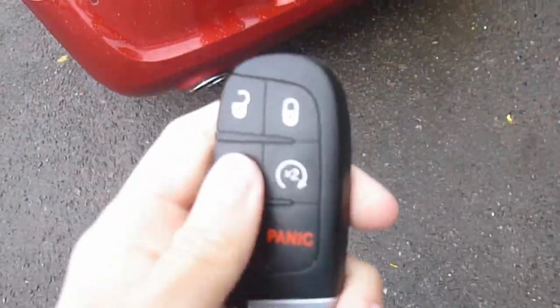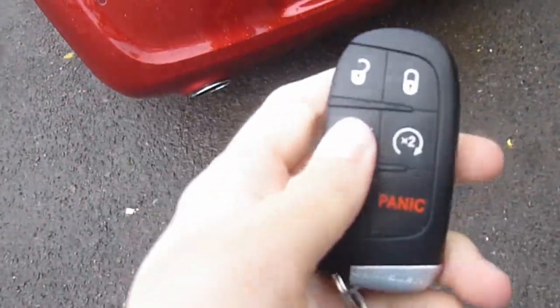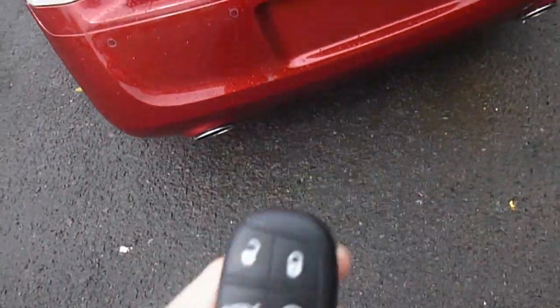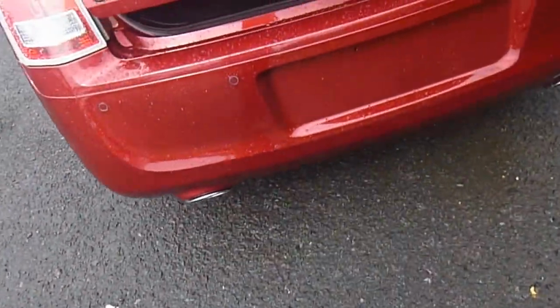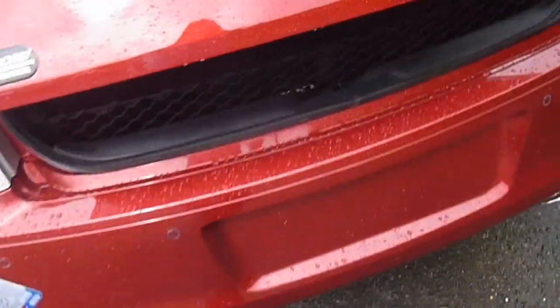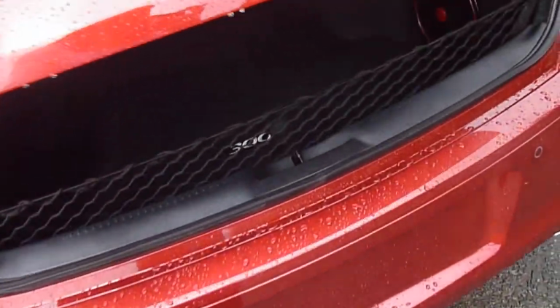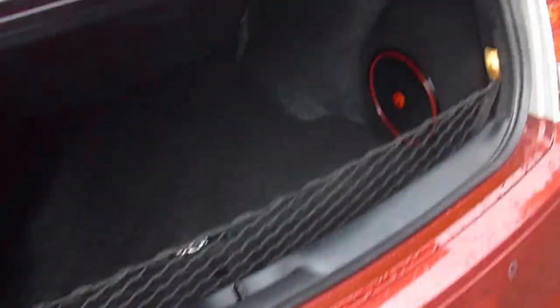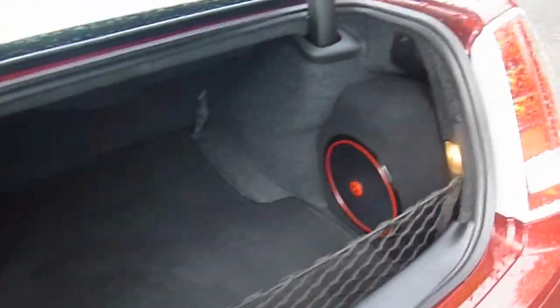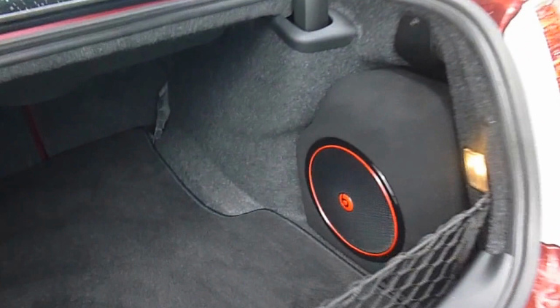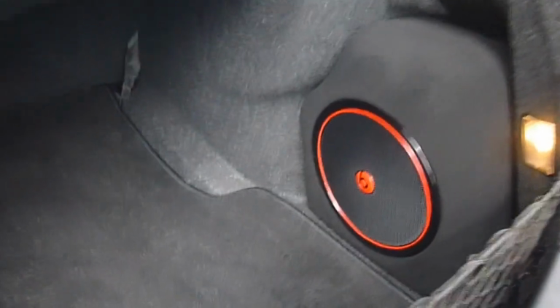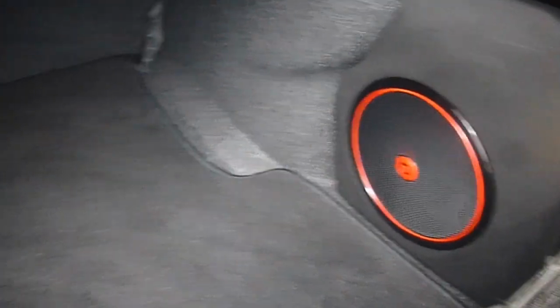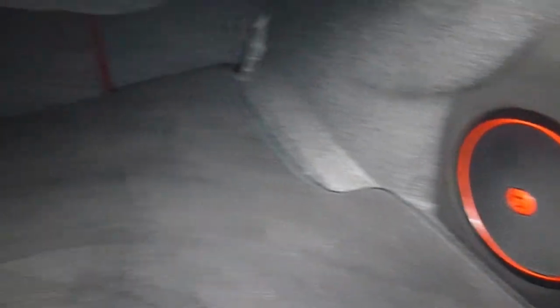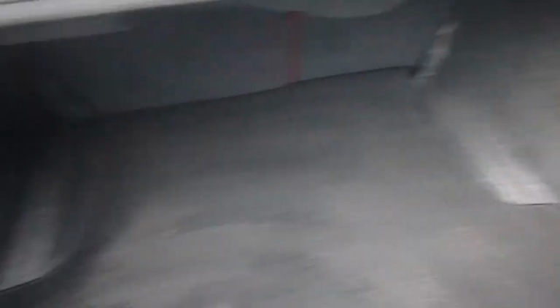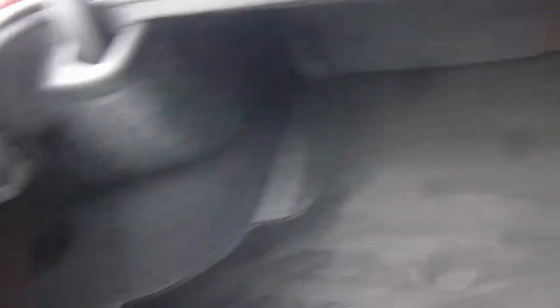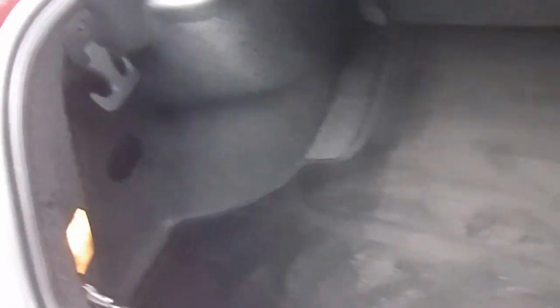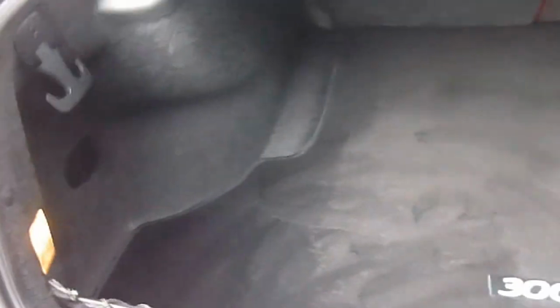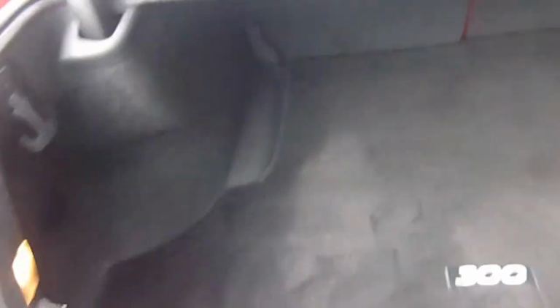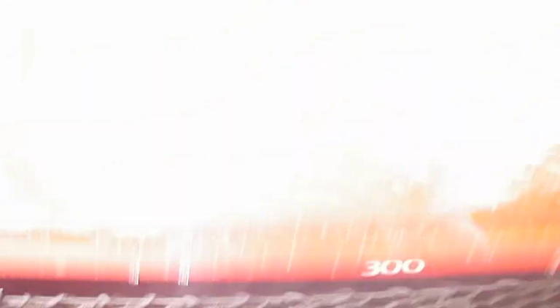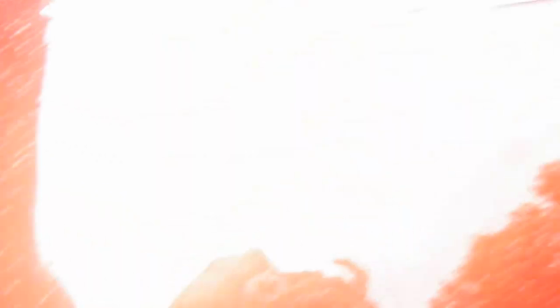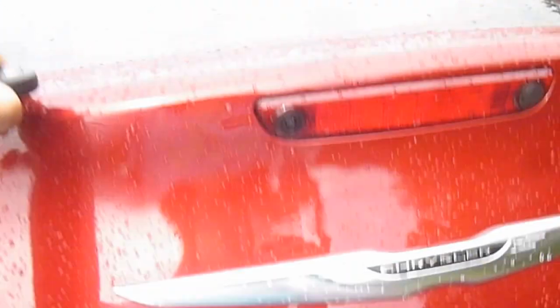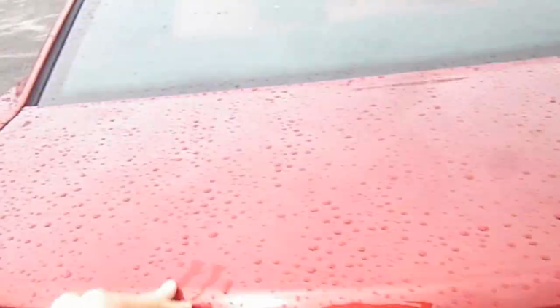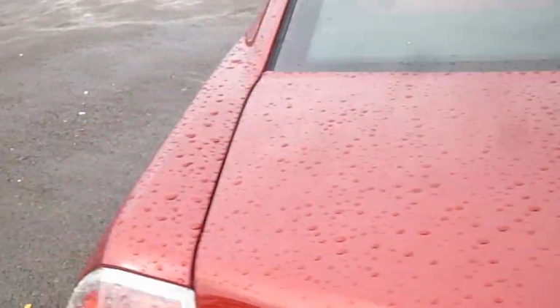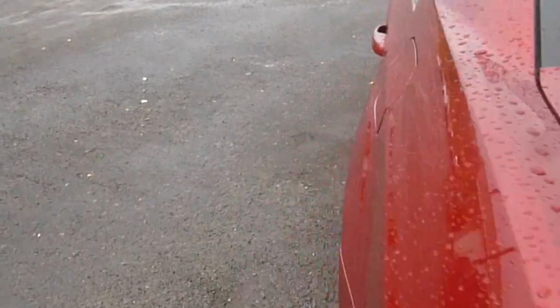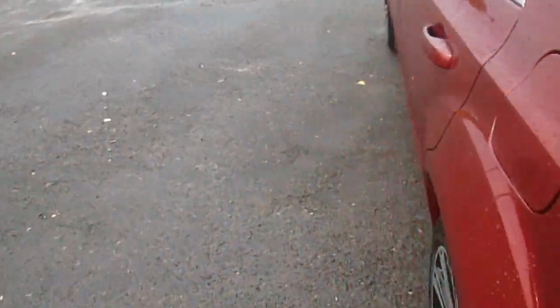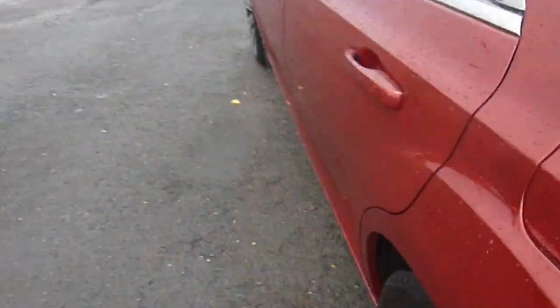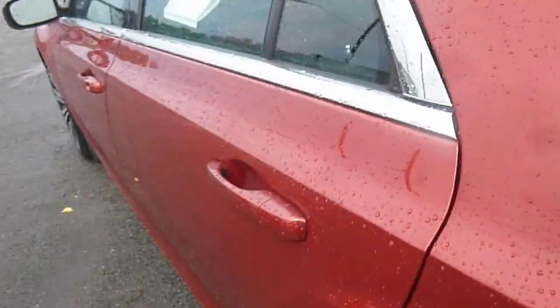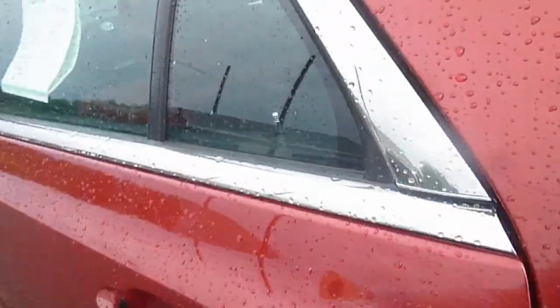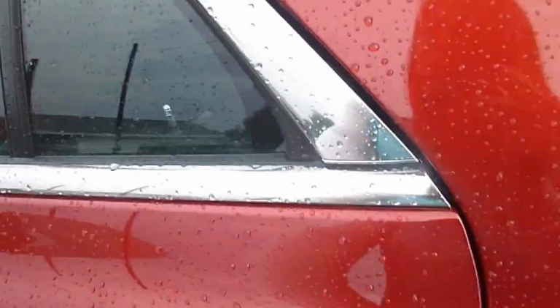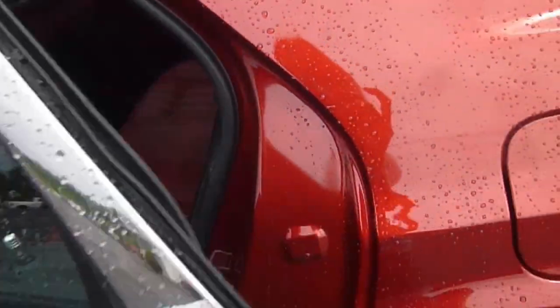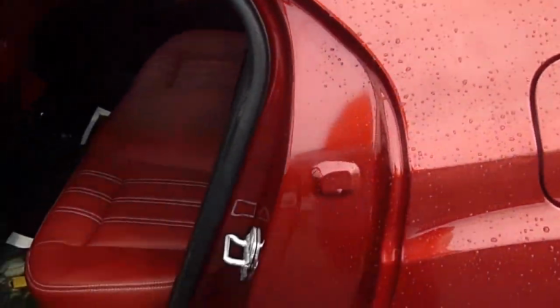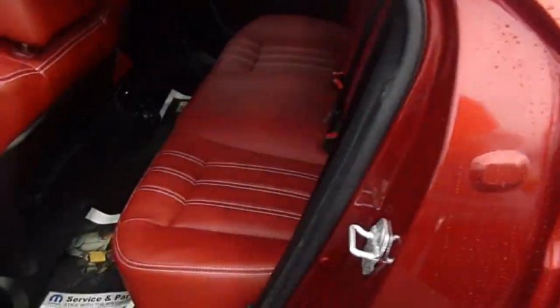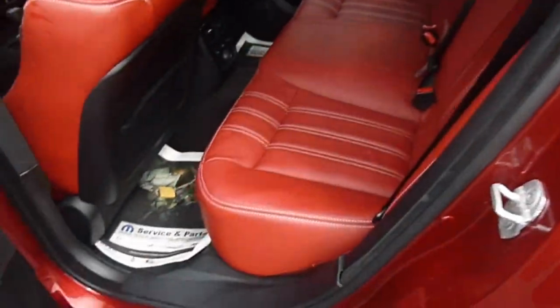You've got a button here on your remote to pop open the trunk, and a Beats audio system in here. Everything is really clean and in great shape. Only 11,000 miles on this. You've got red leather seats with white stitching.